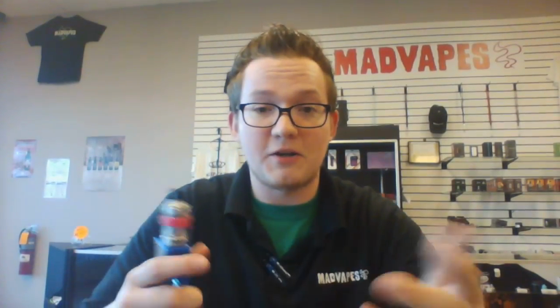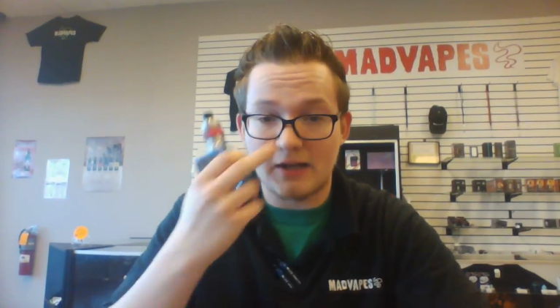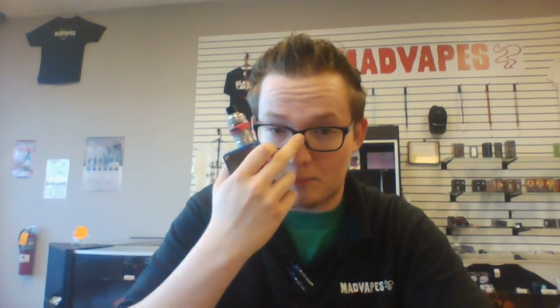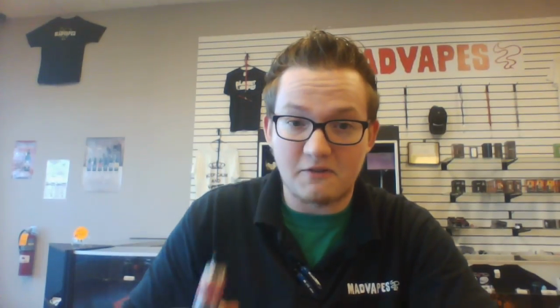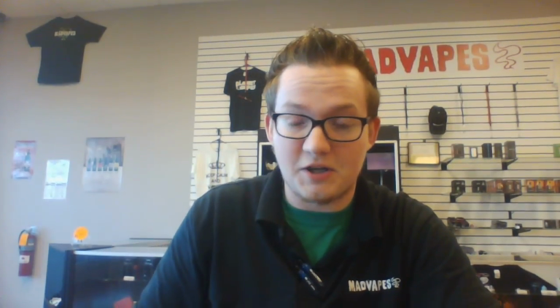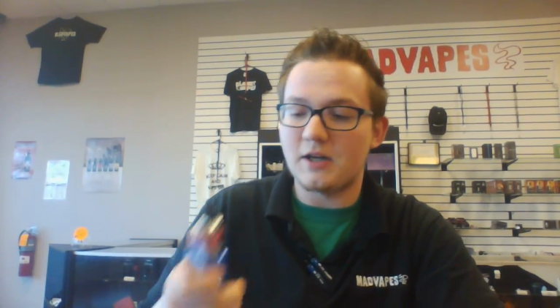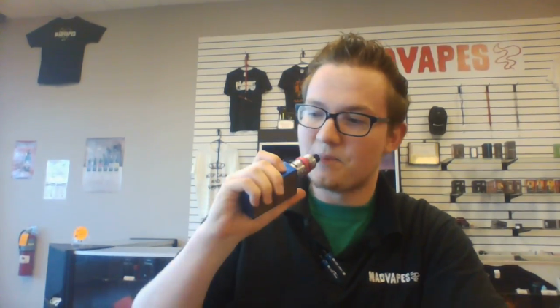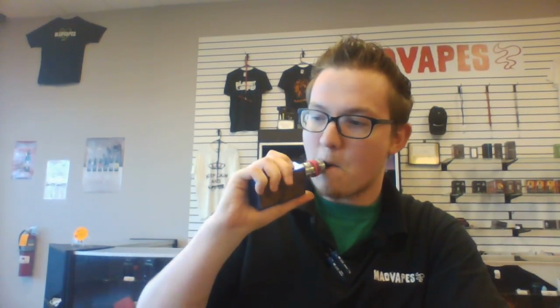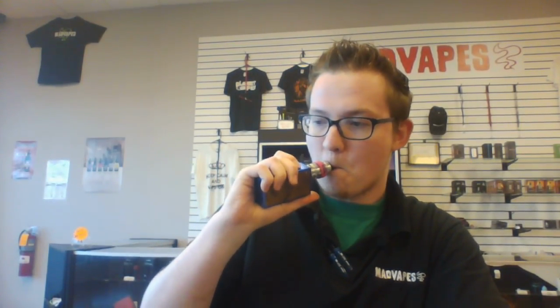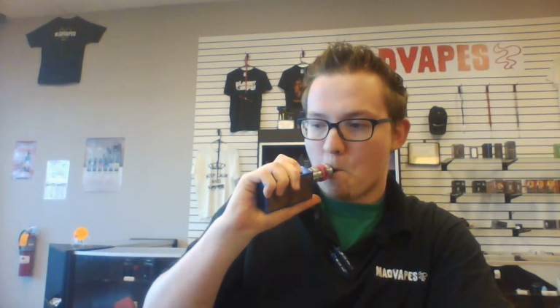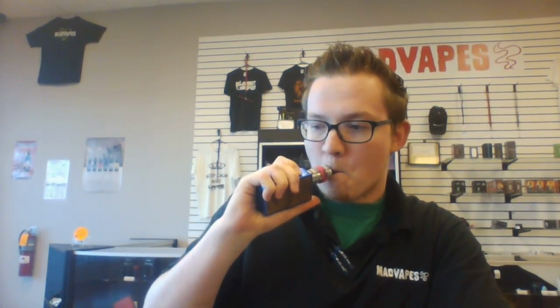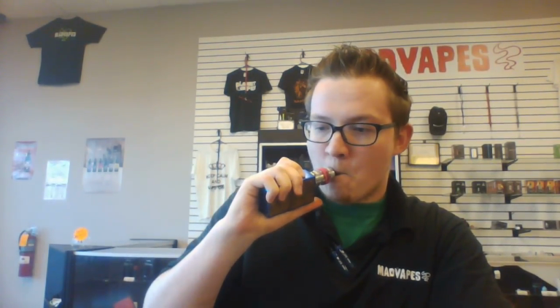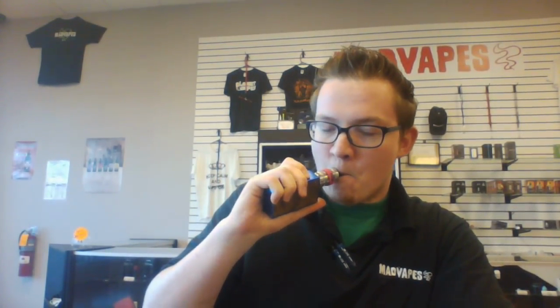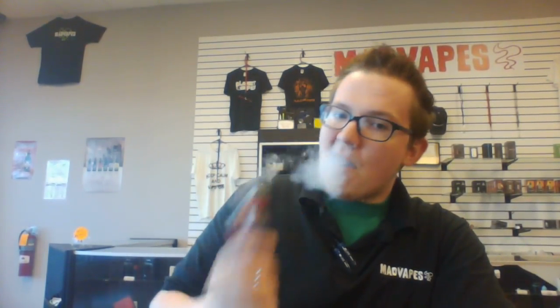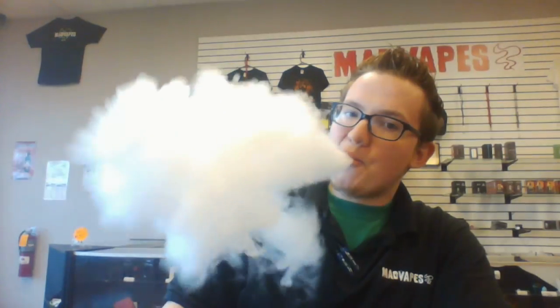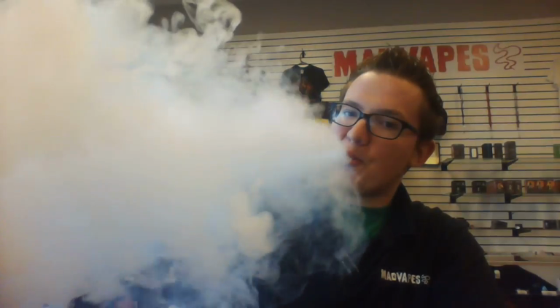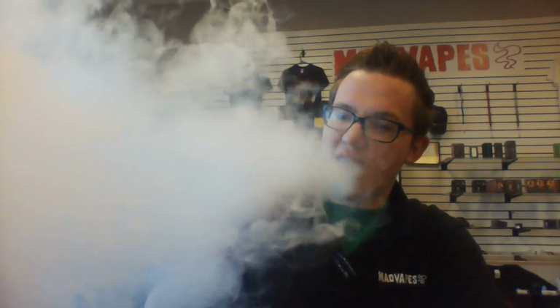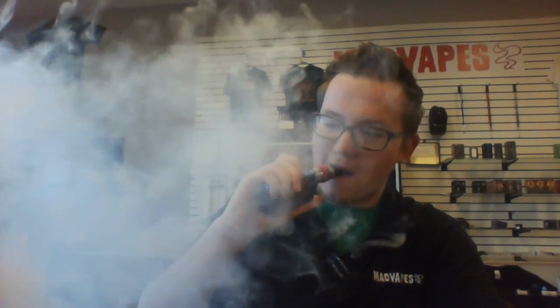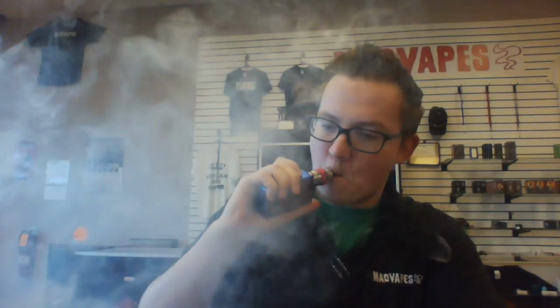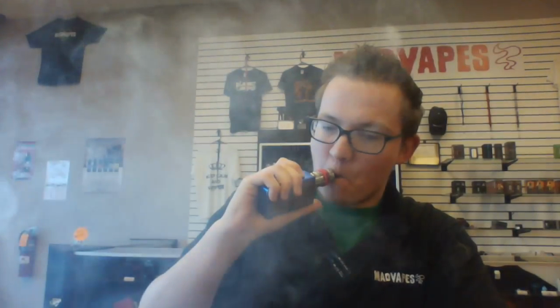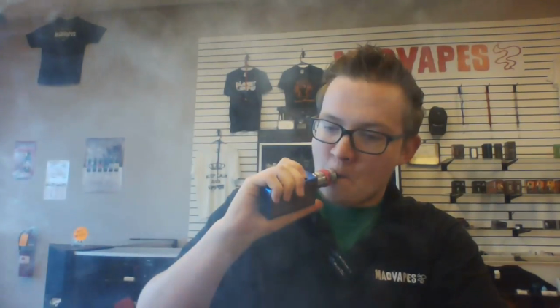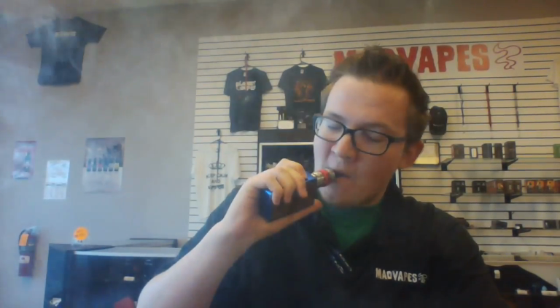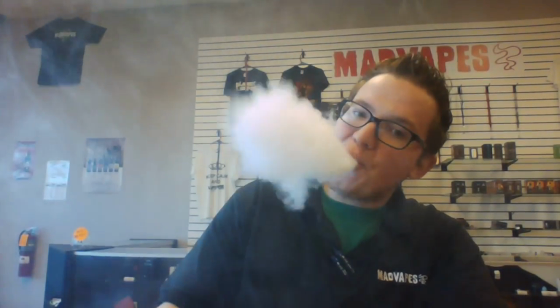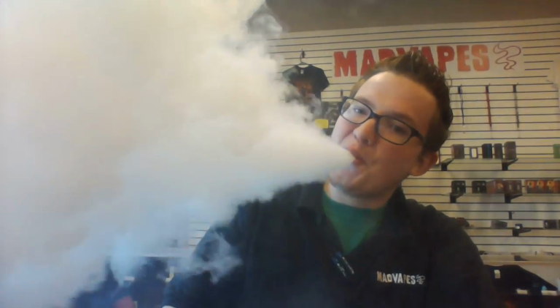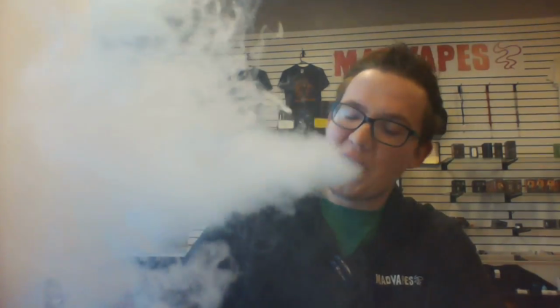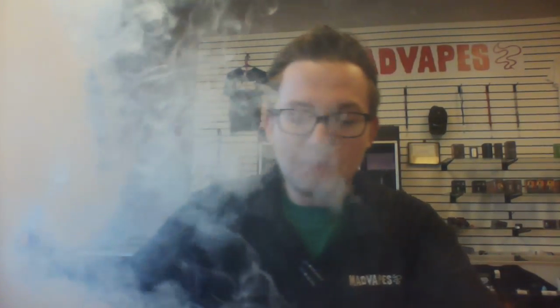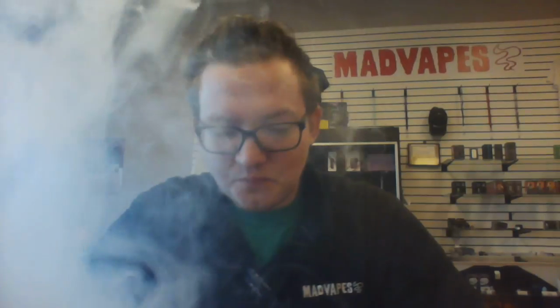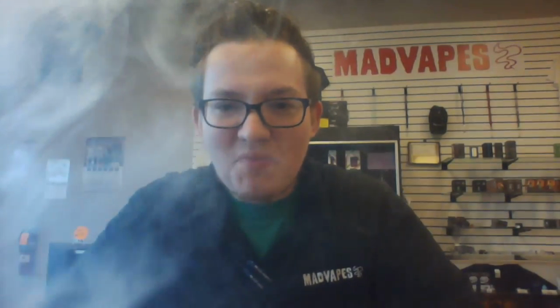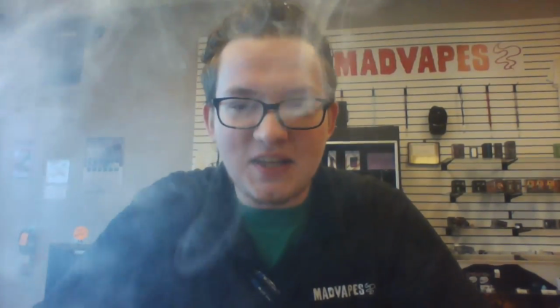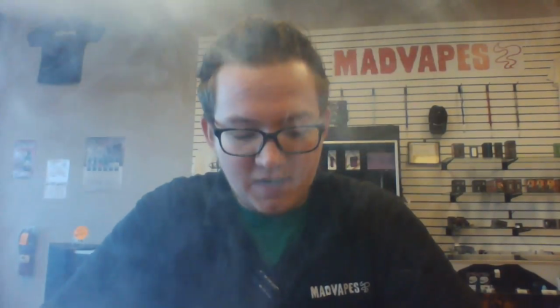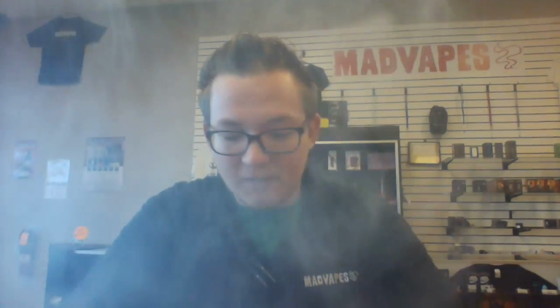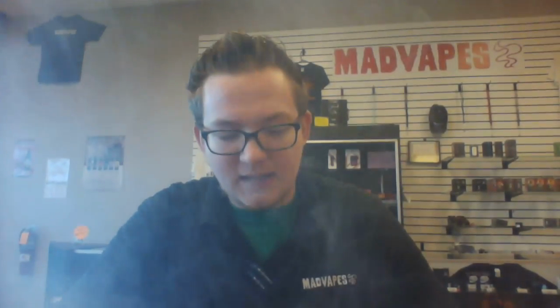I'm gonna go ahead and take a couple of pulls off of it and show y'all how it does. And that thing is fogging — I really like it.